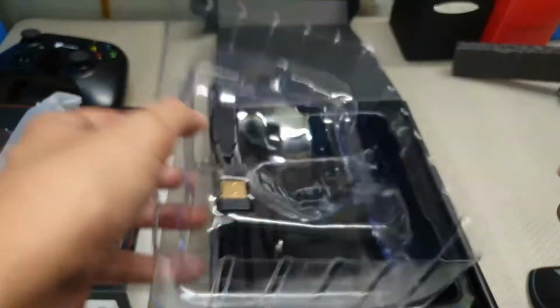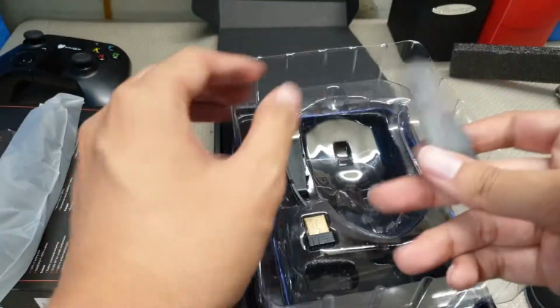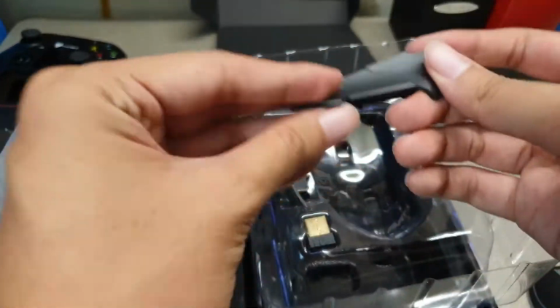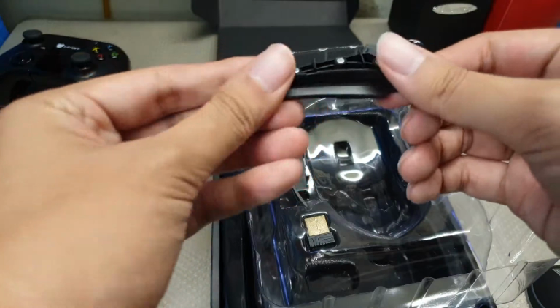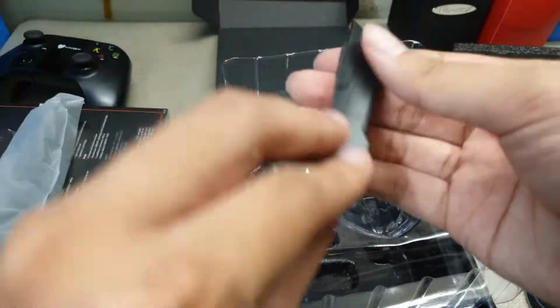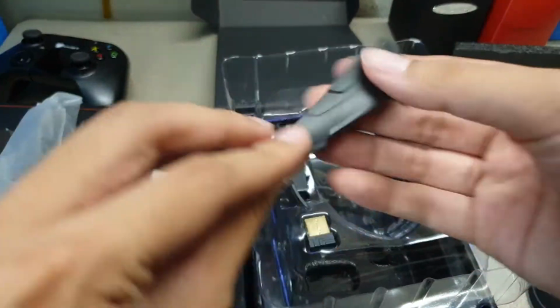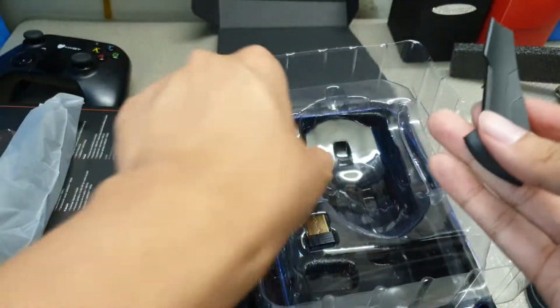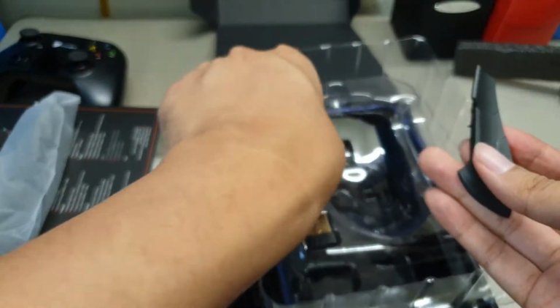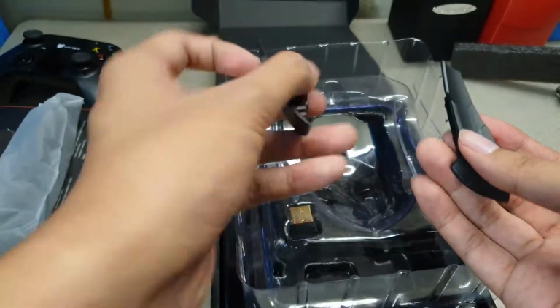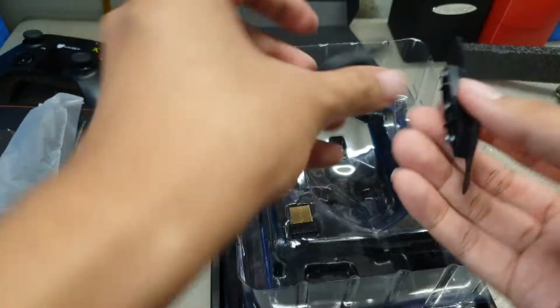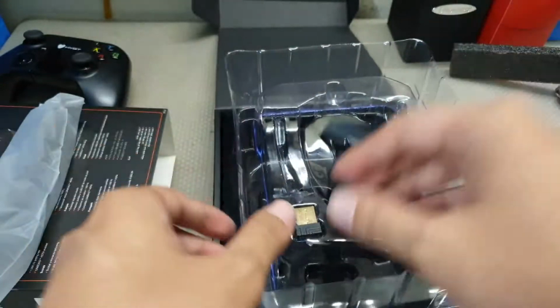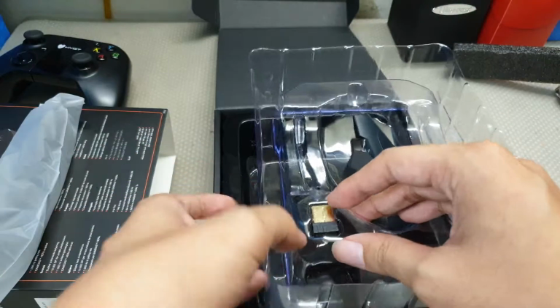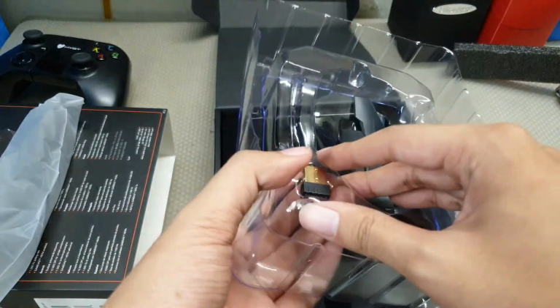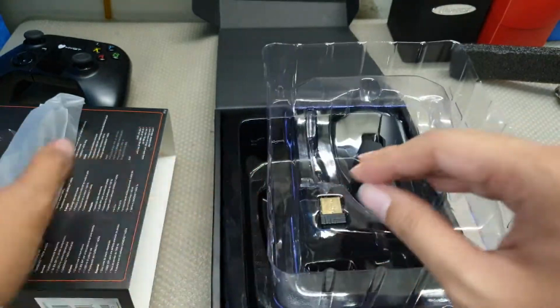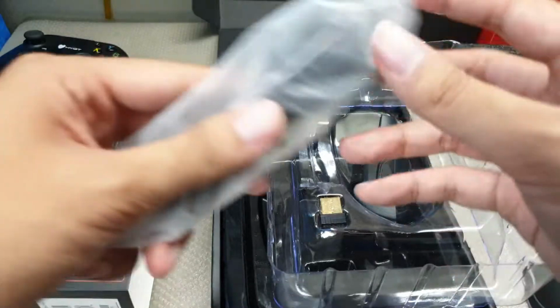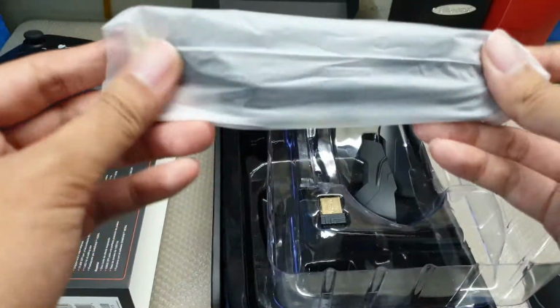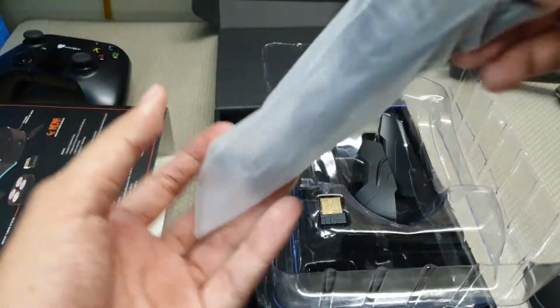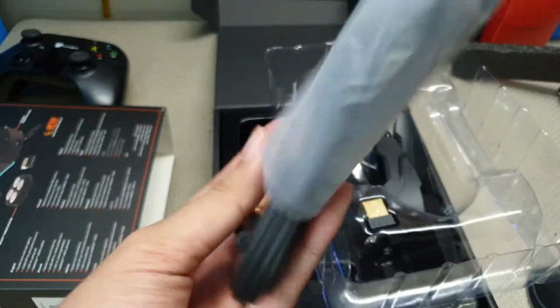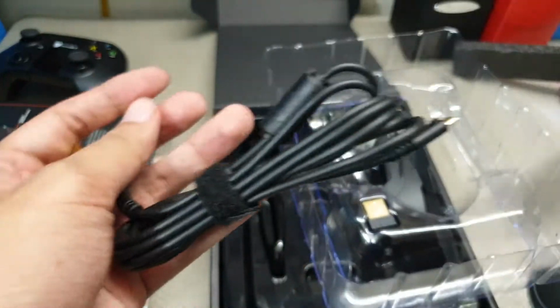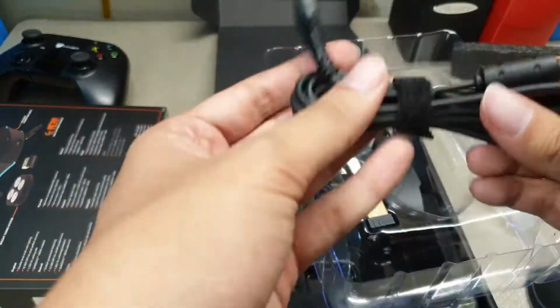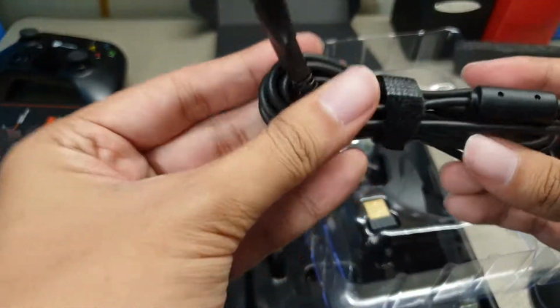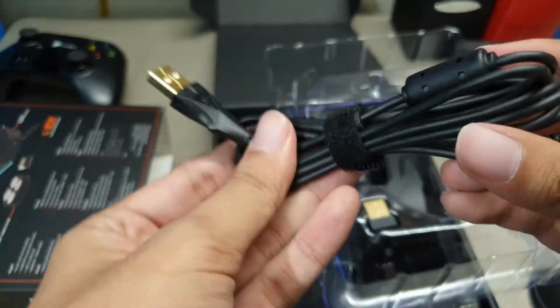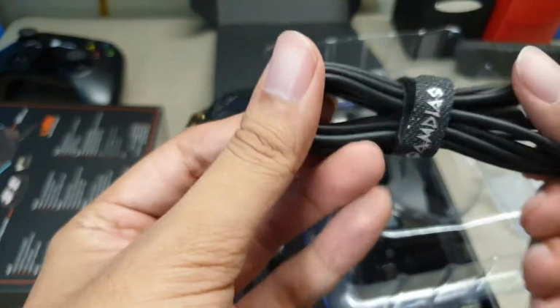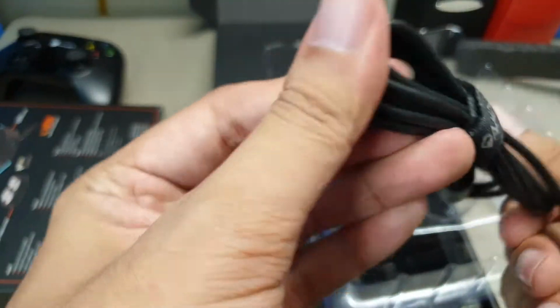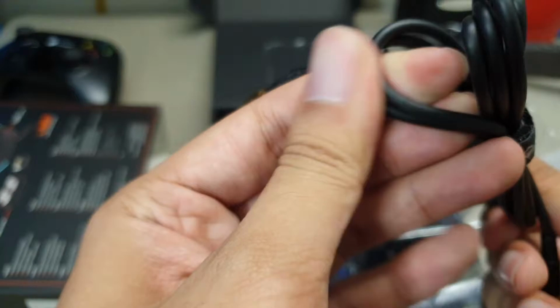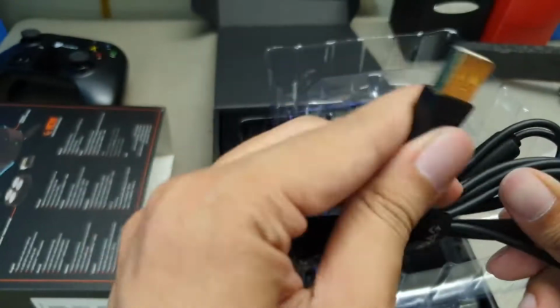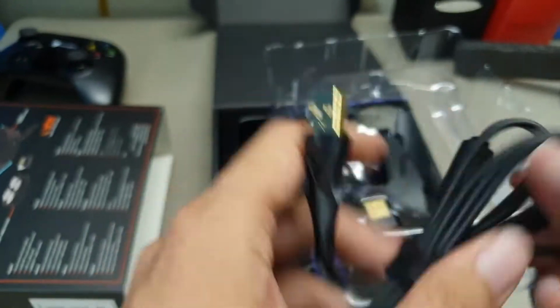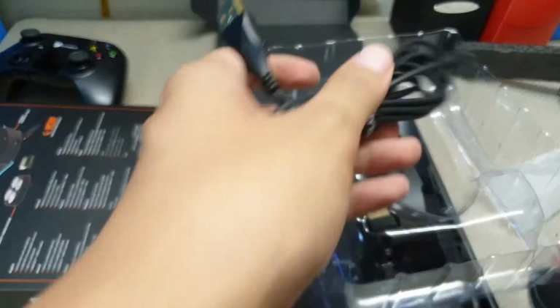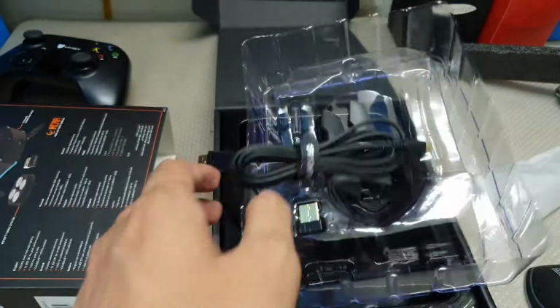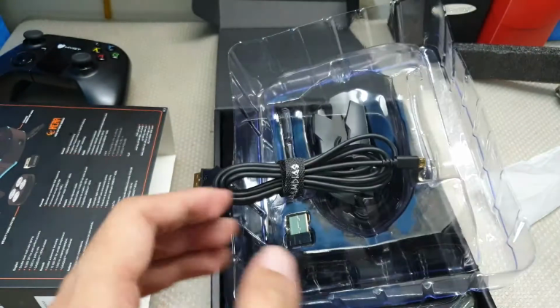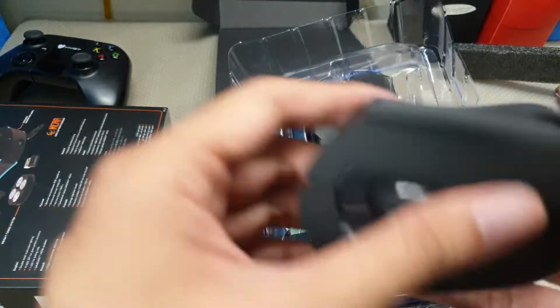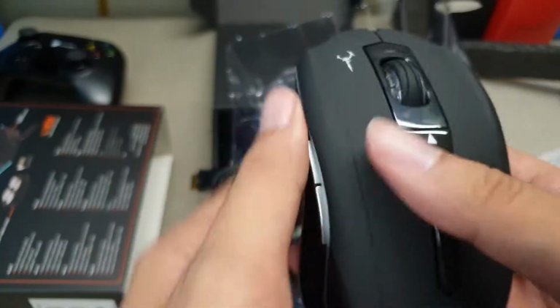Got these little removable plates, the USB dongle, USB cord — rubber, gold plate tips. Here's the actual mouse.